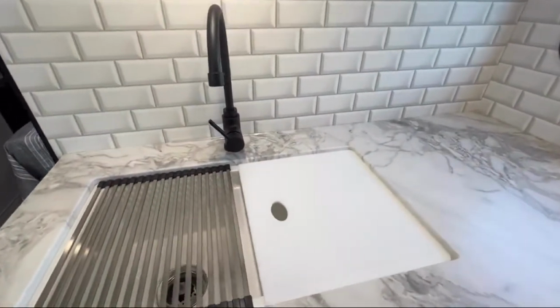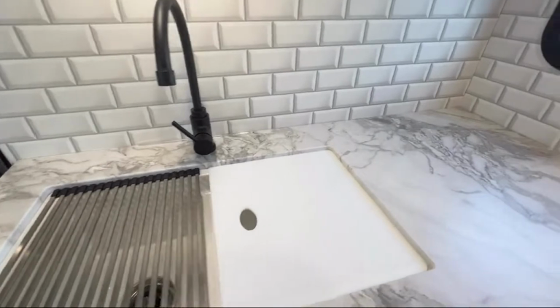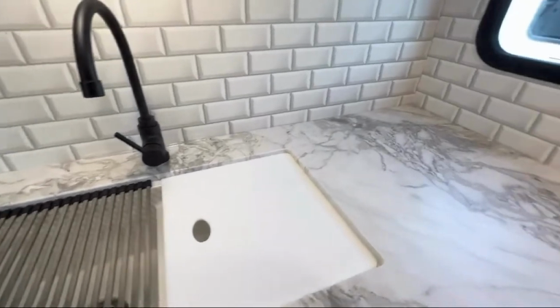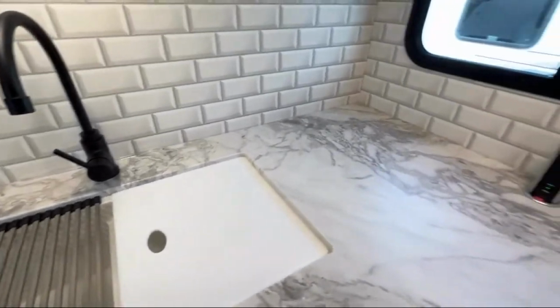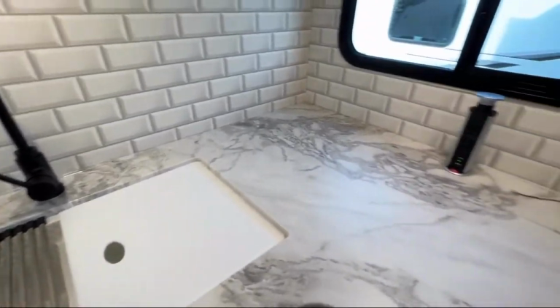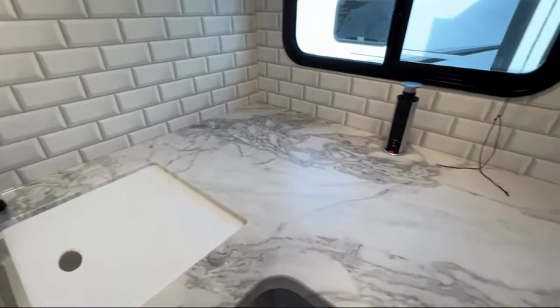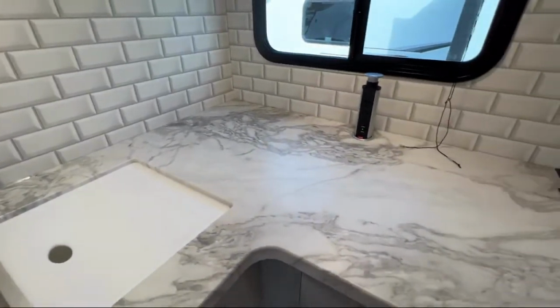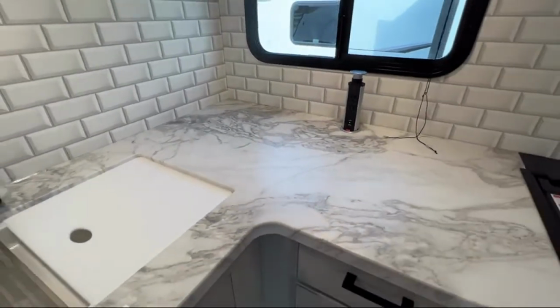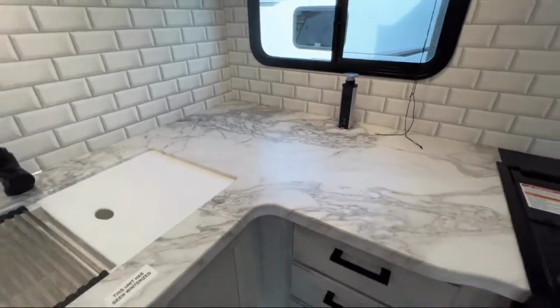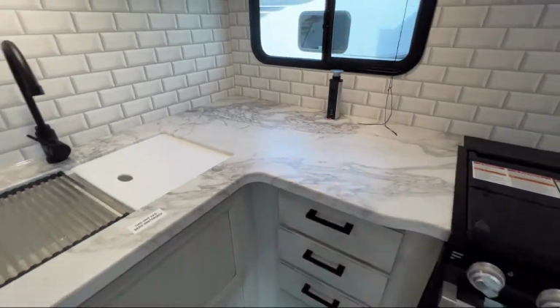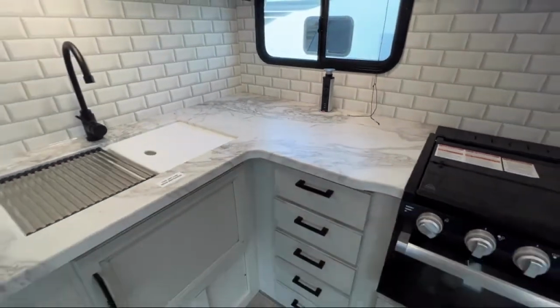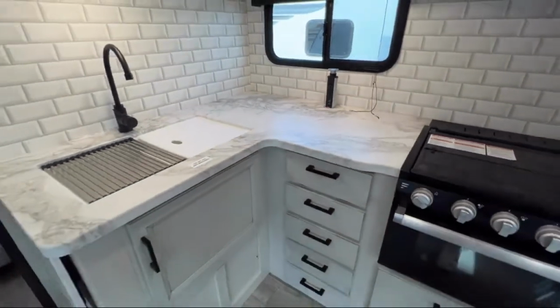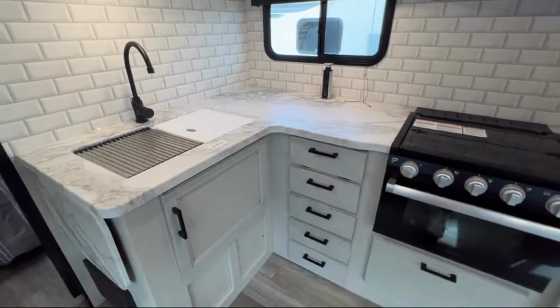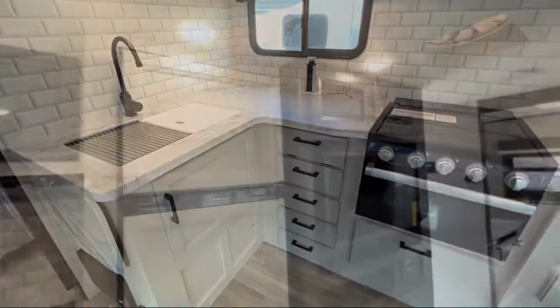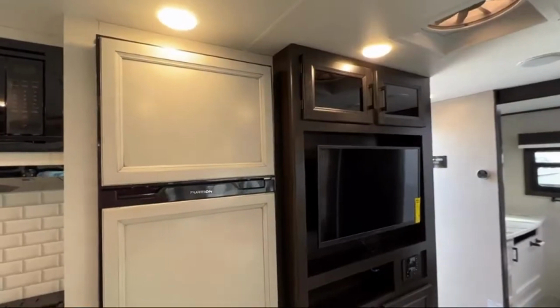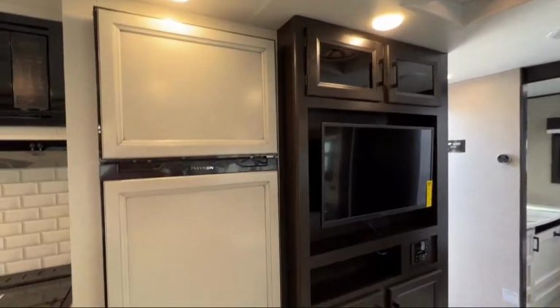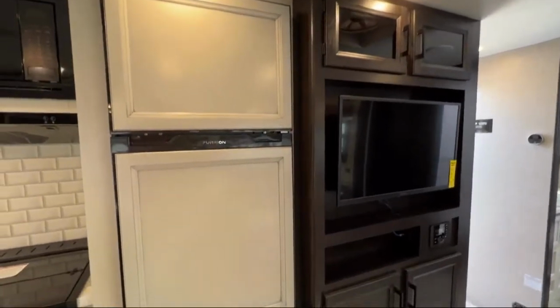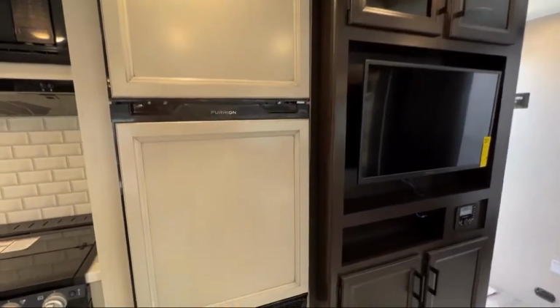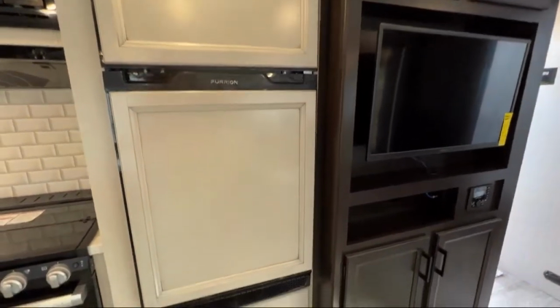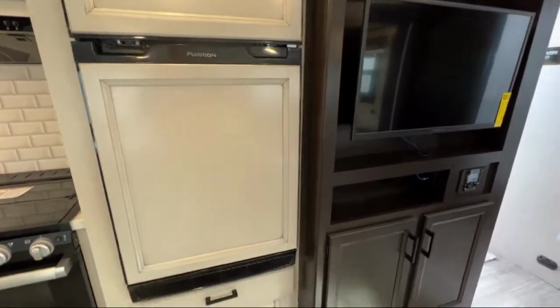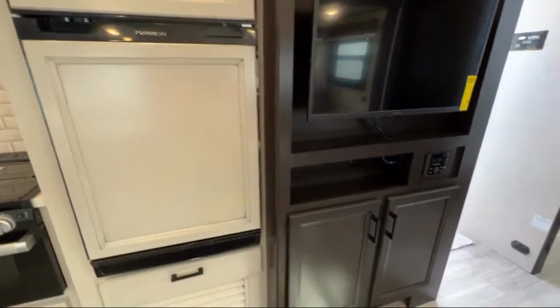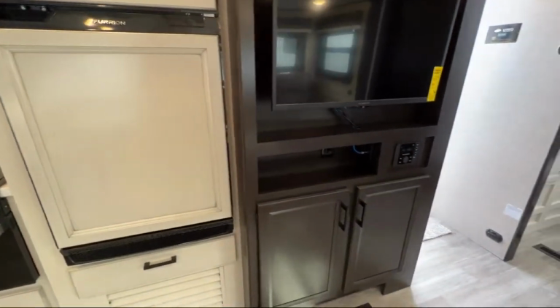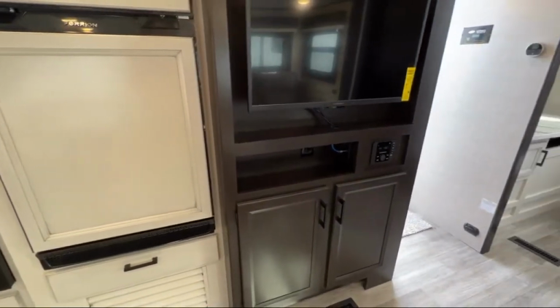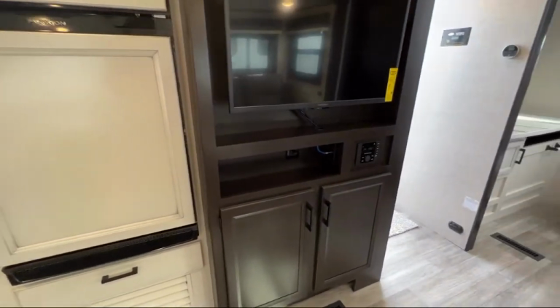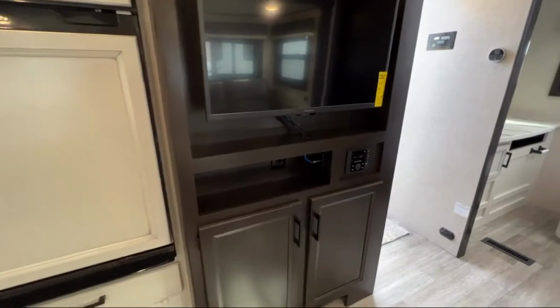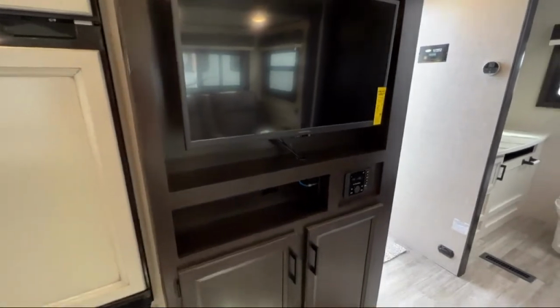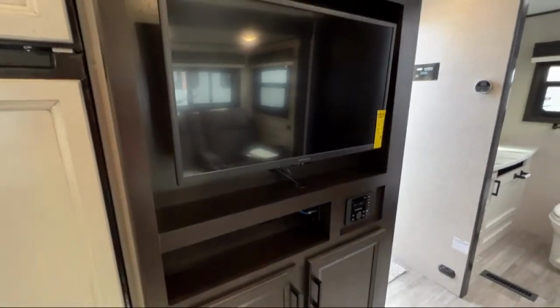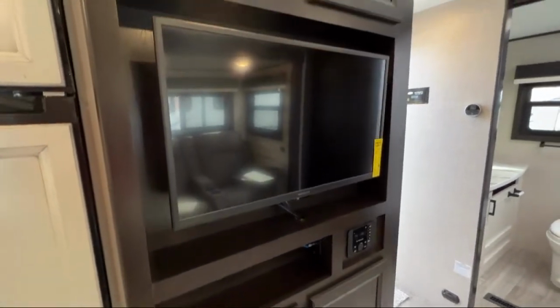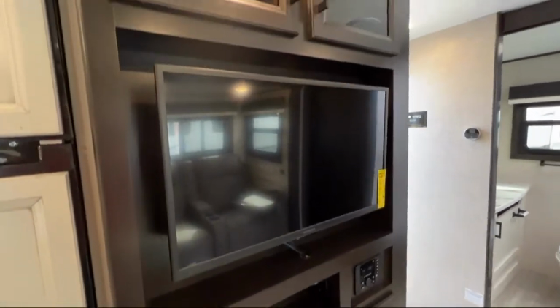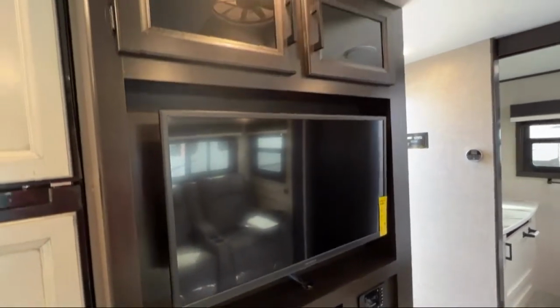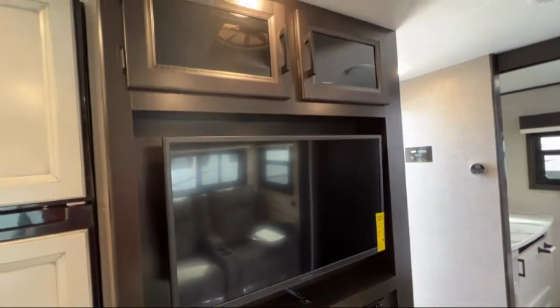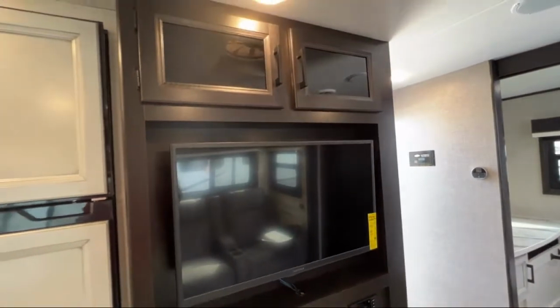We stock our campers the way we would want to camp, with features and upgrades to provide your family with the best travel experiences and unforgettable memories. So if you're looking for your next RV, come to Youngblood's RV and Outdoor, where we make the outdoors fun.